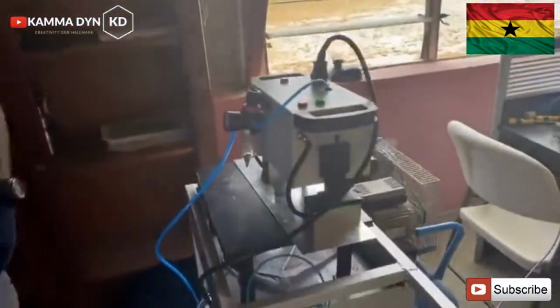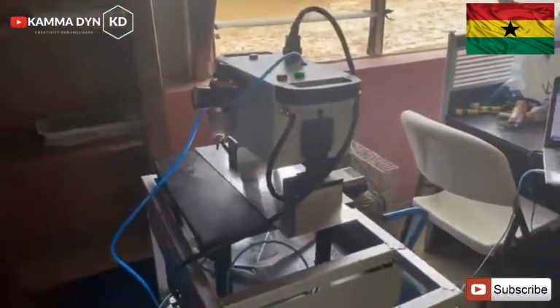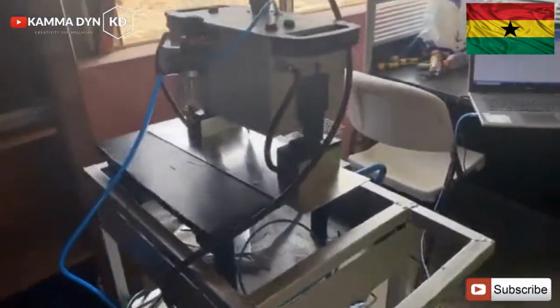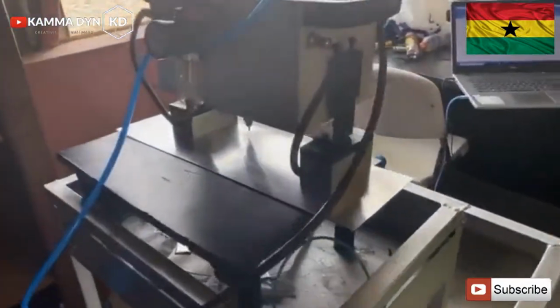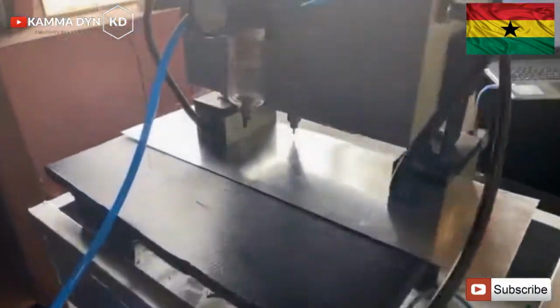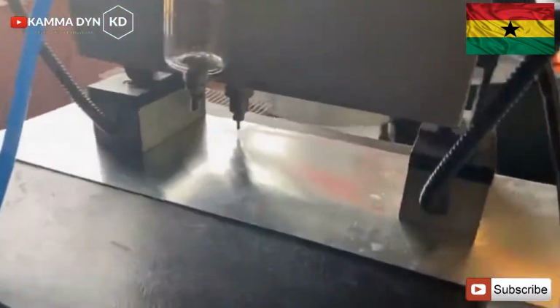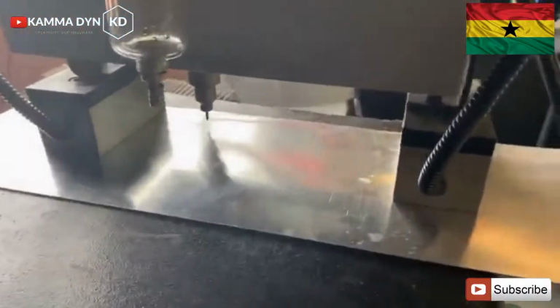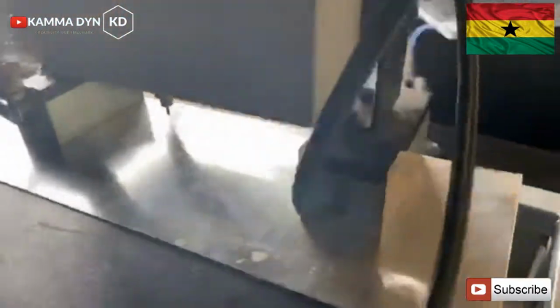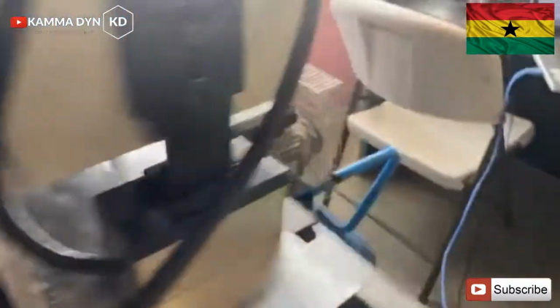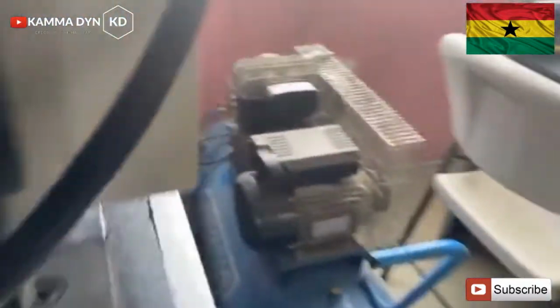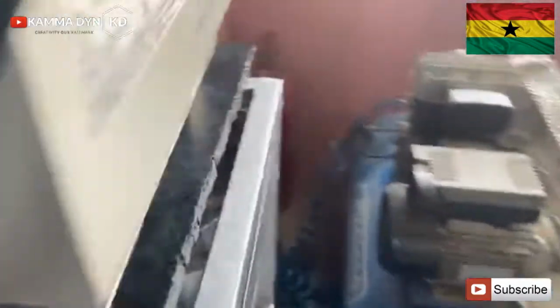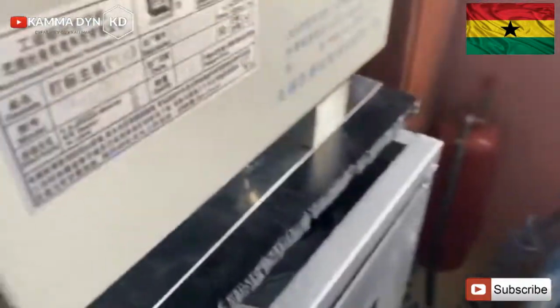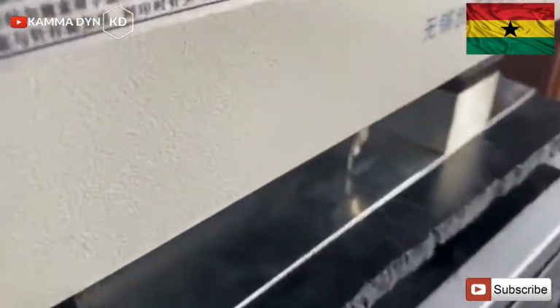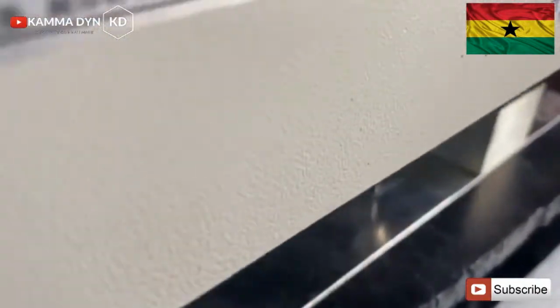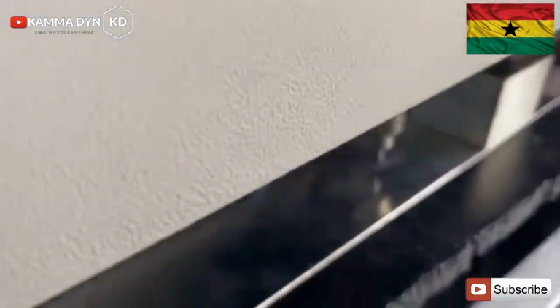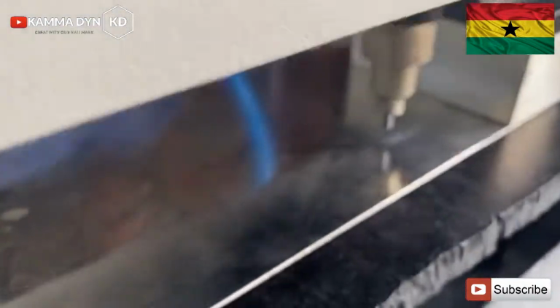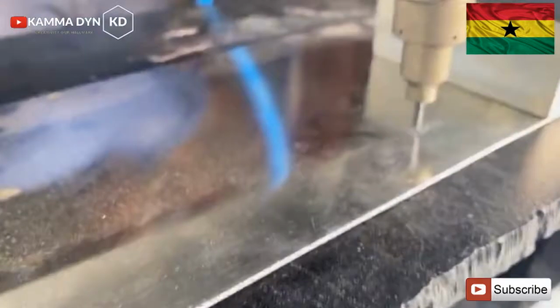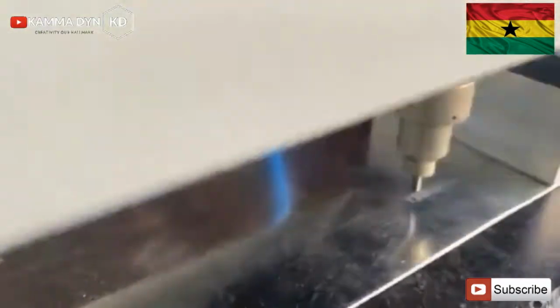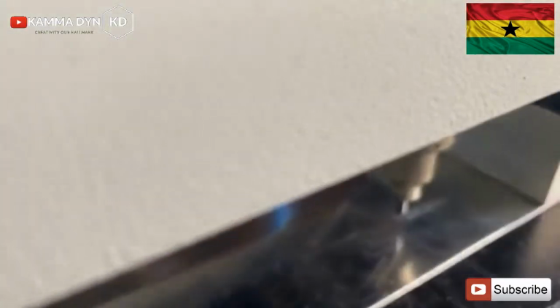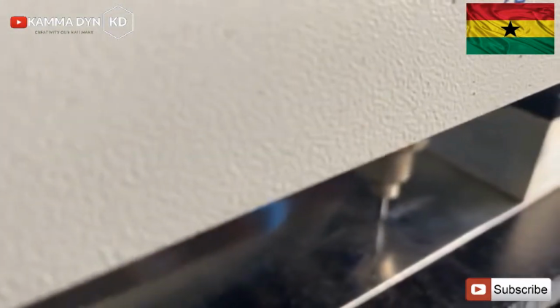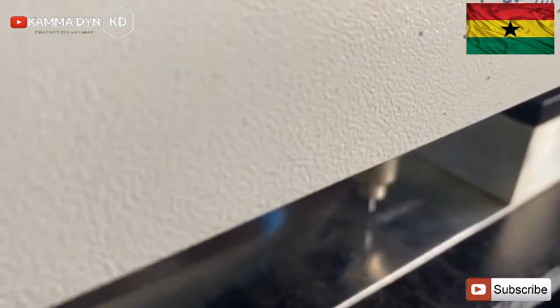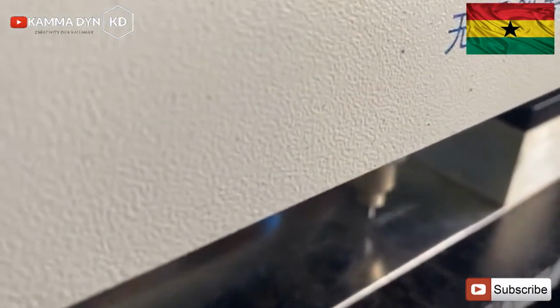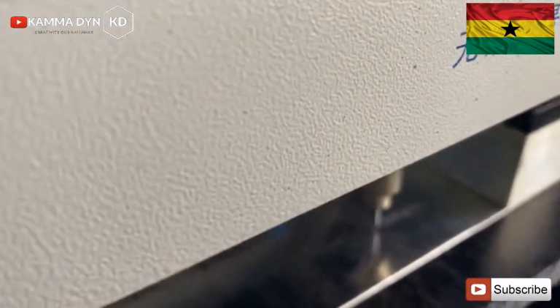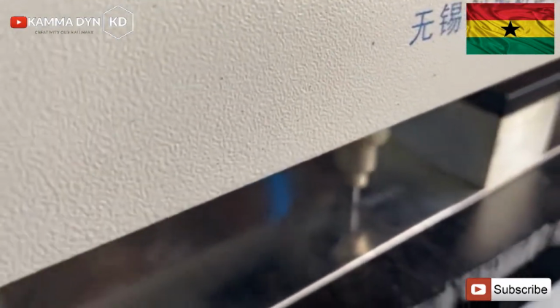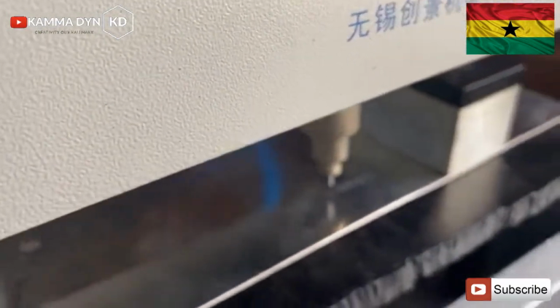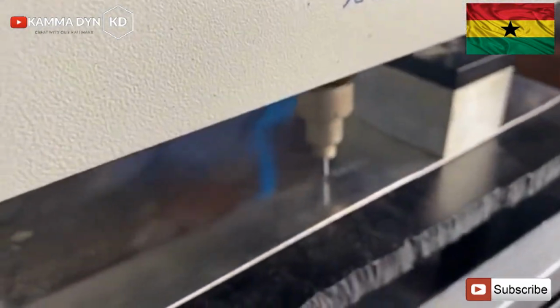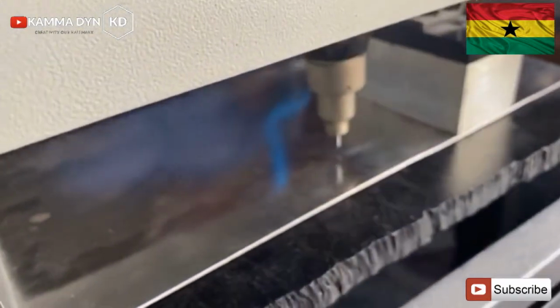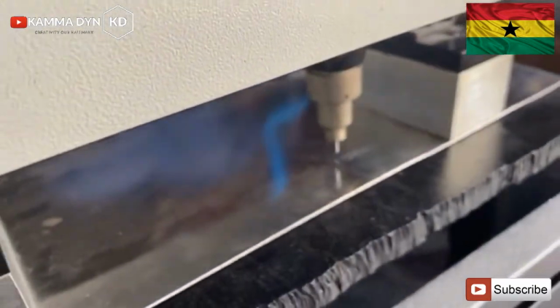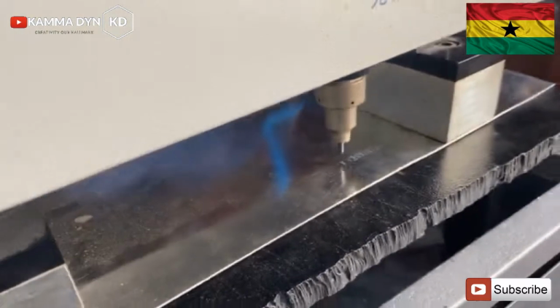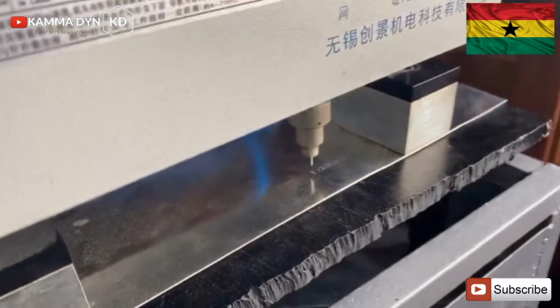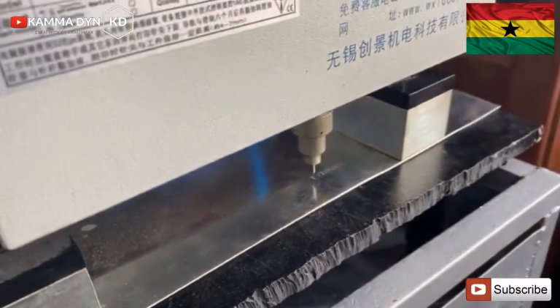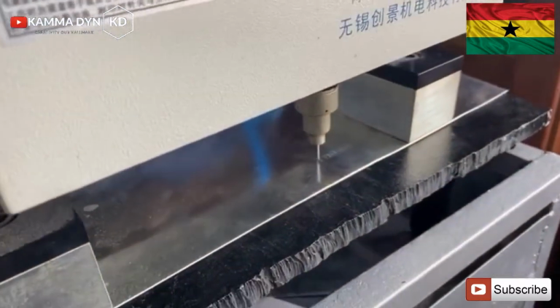We're working on our chassis here — you can see we're branding our vehicles to deter anyone who tries to steal anything from Kantanka. The machine is writing all the identification markings here.